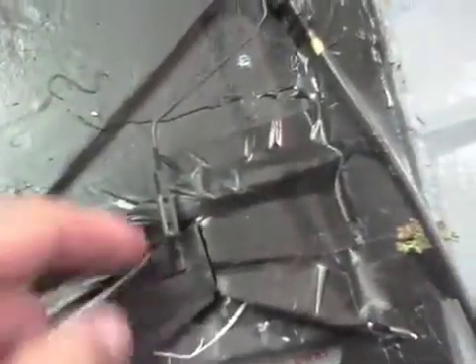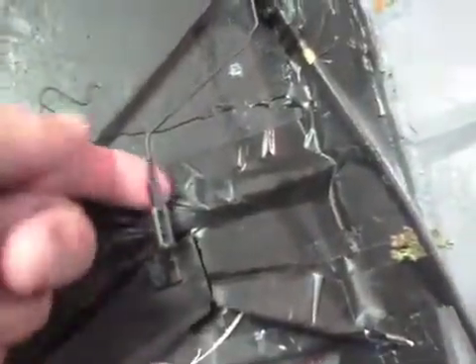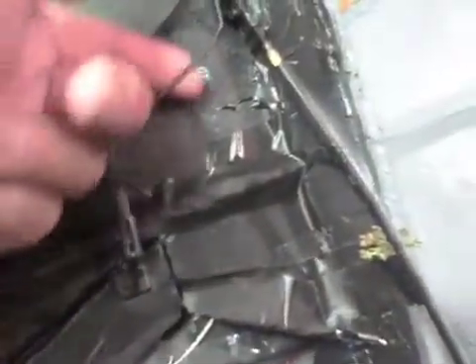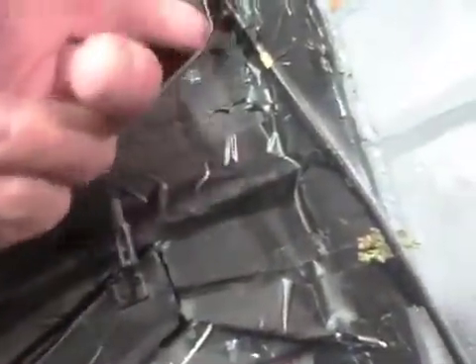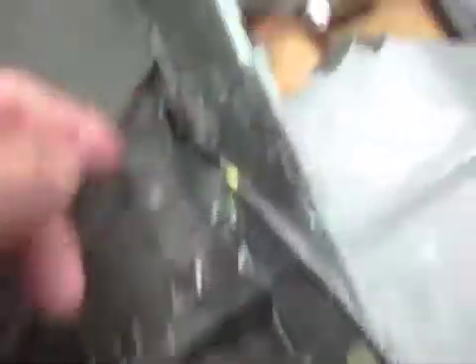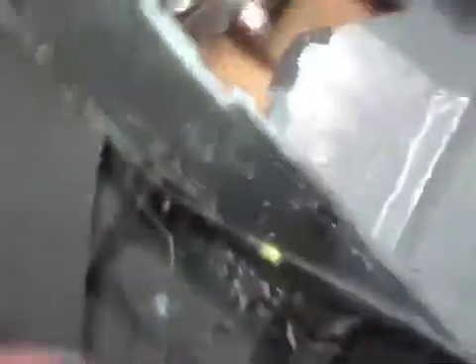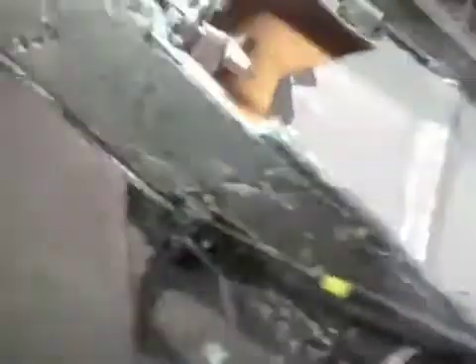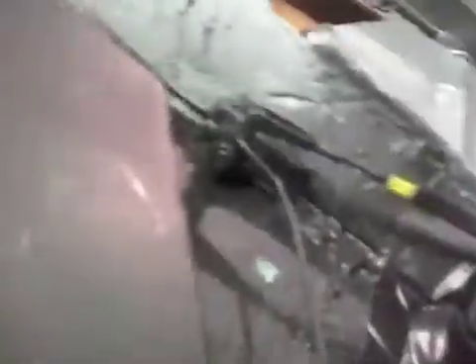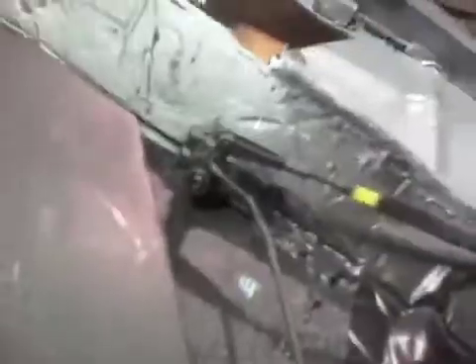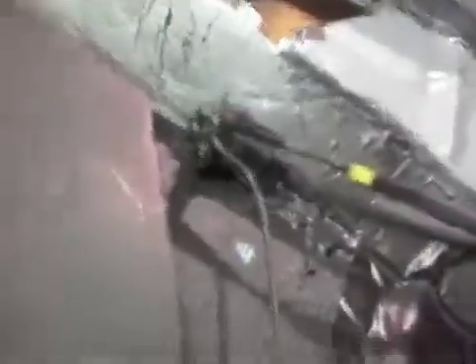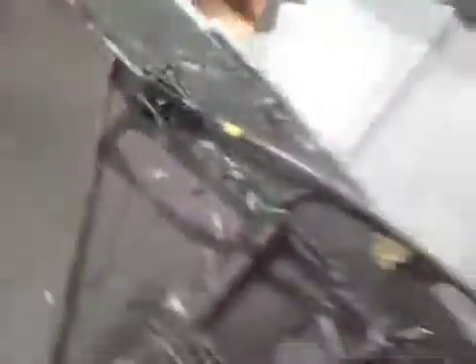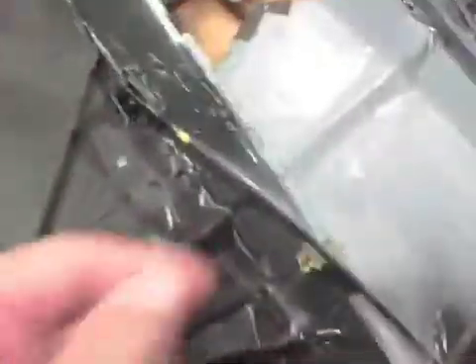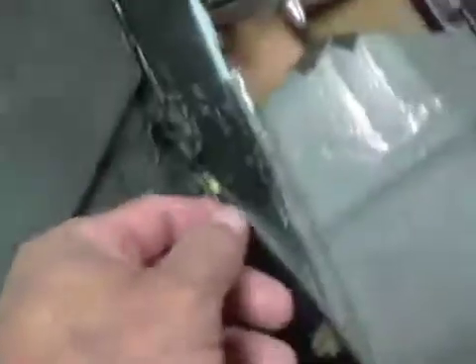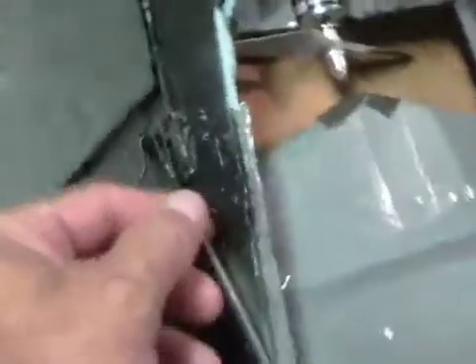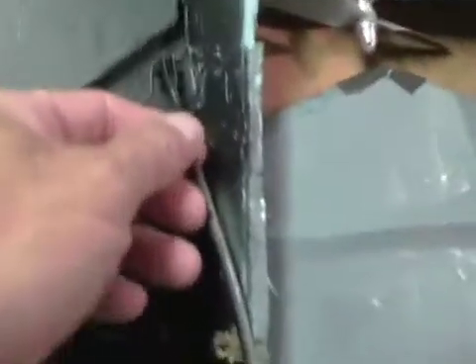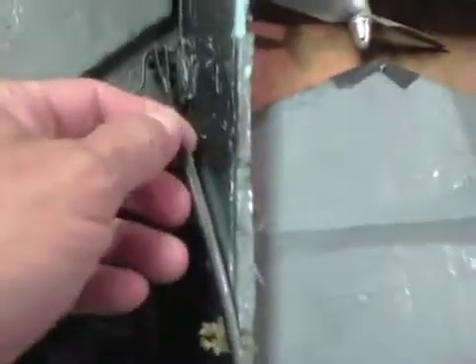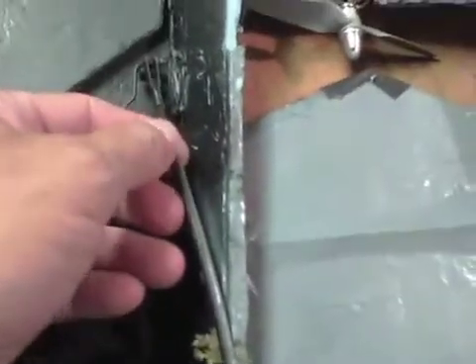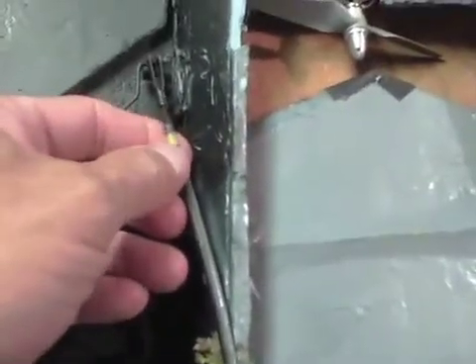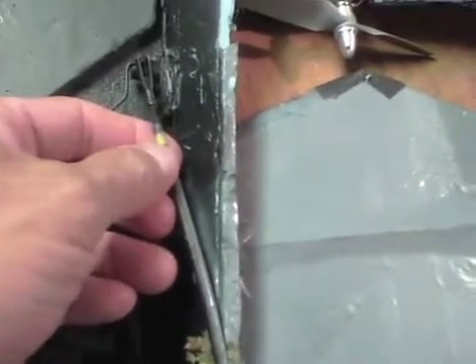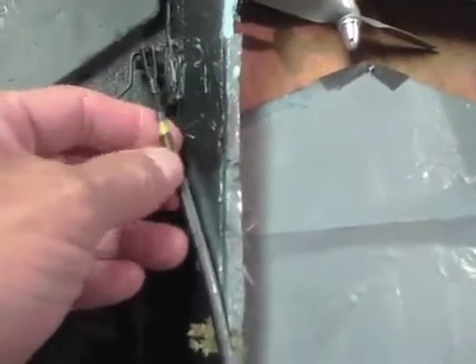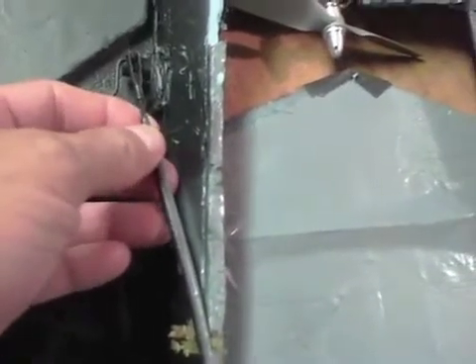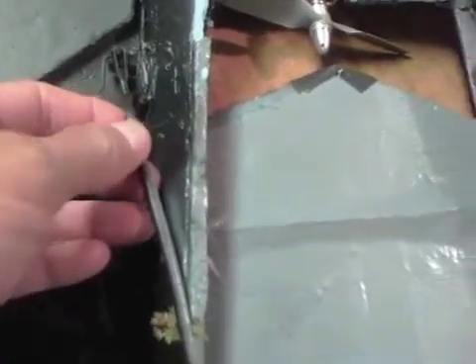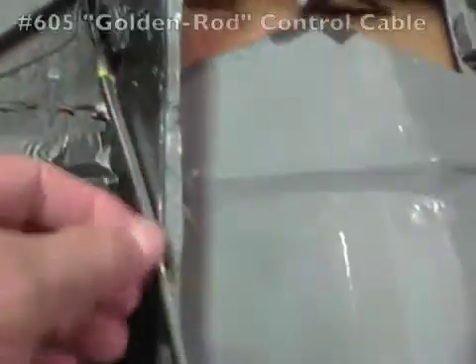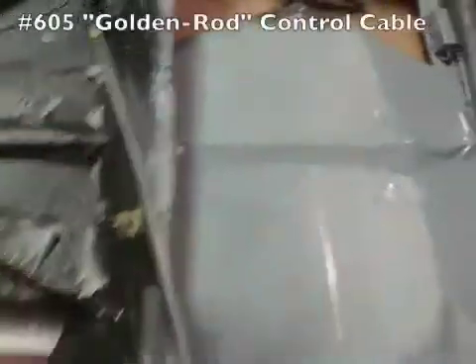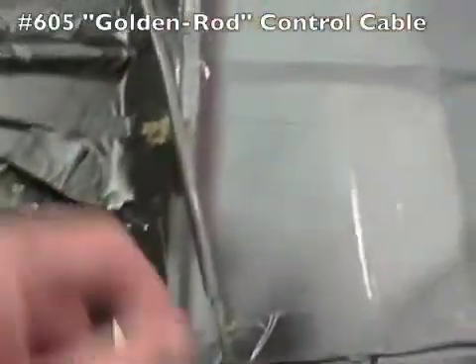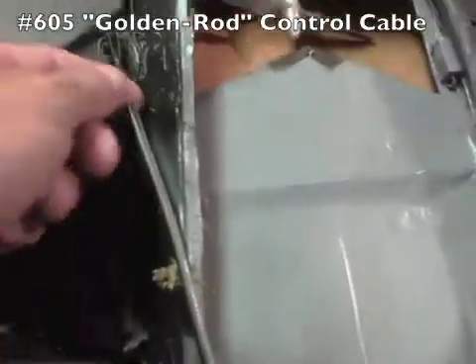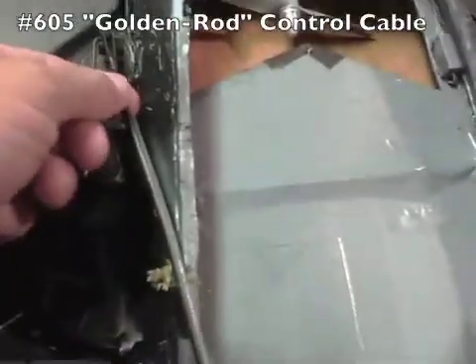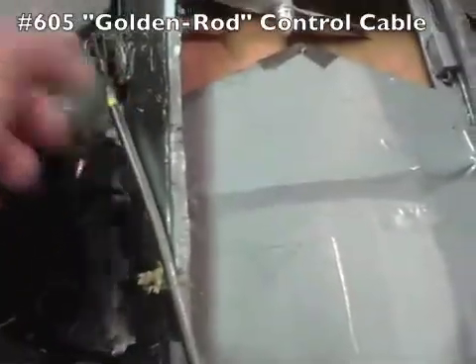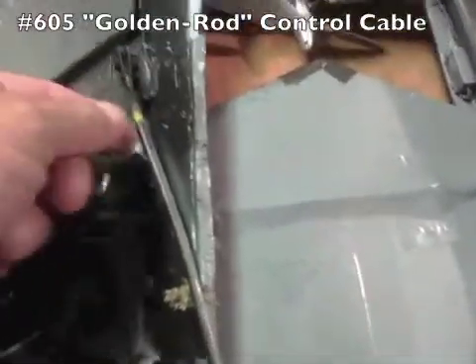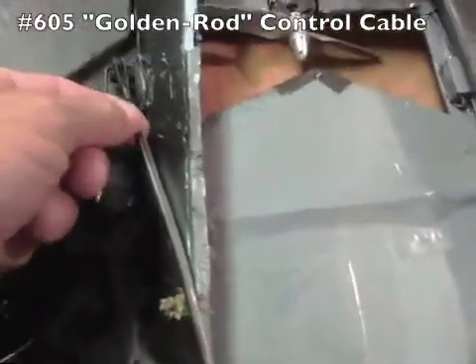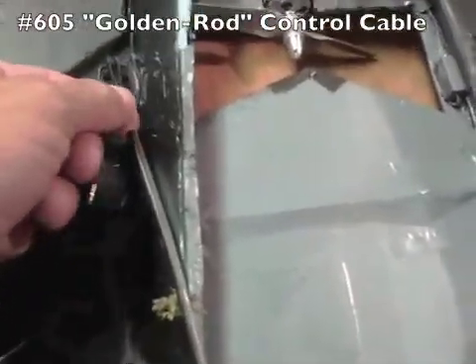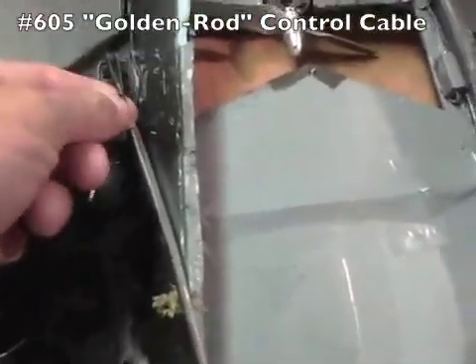I used a control rod over to the servo, and then I used the dual straw type setup.